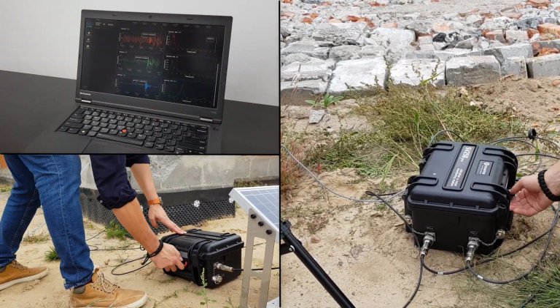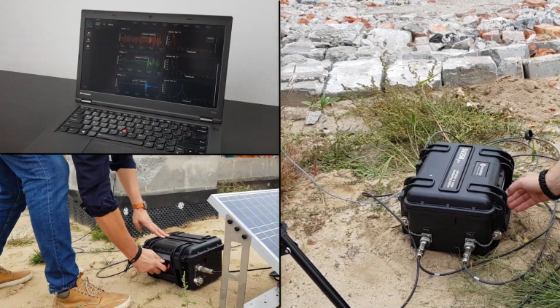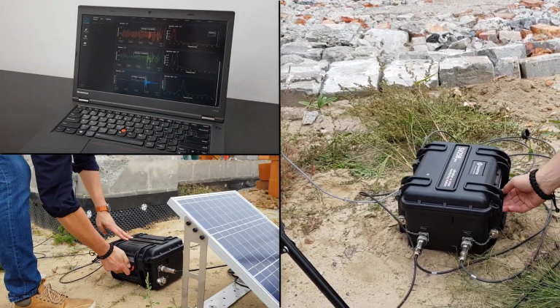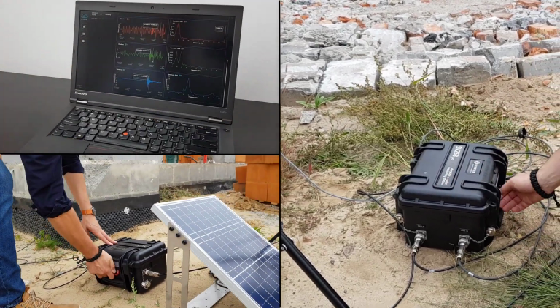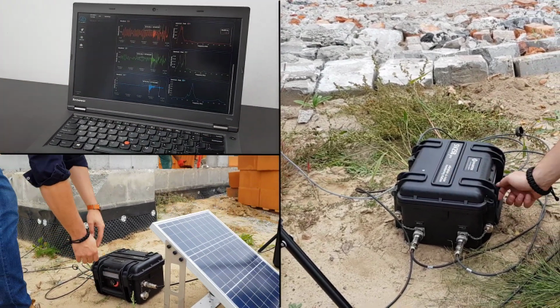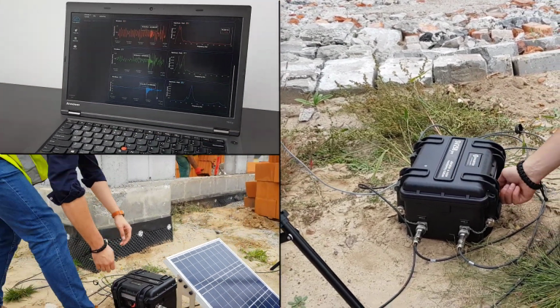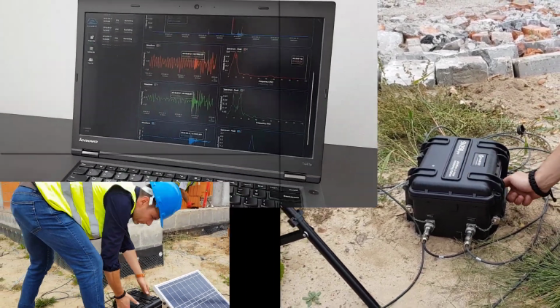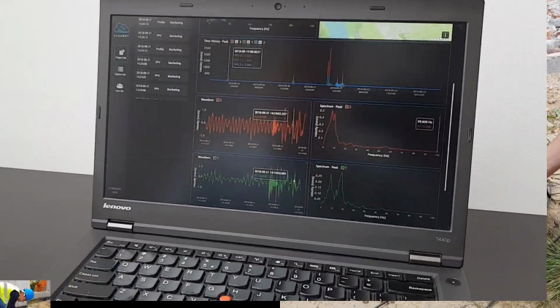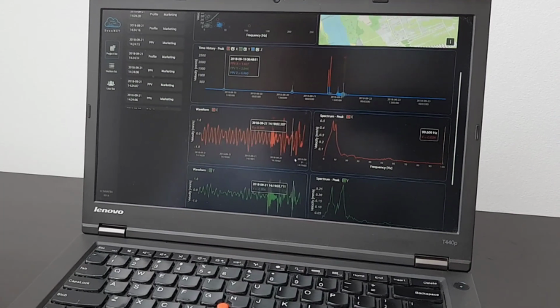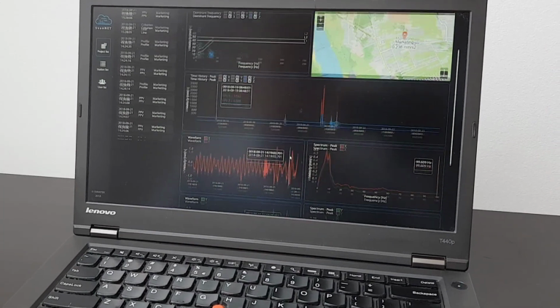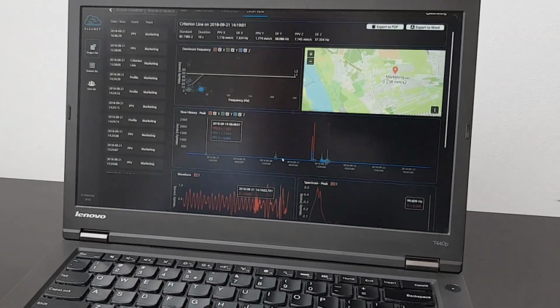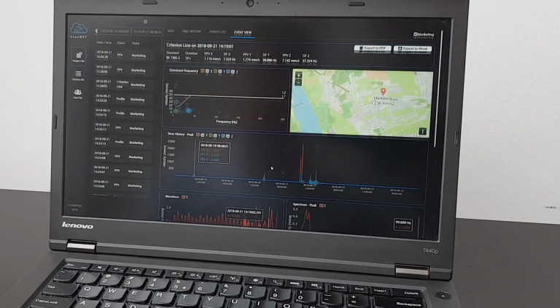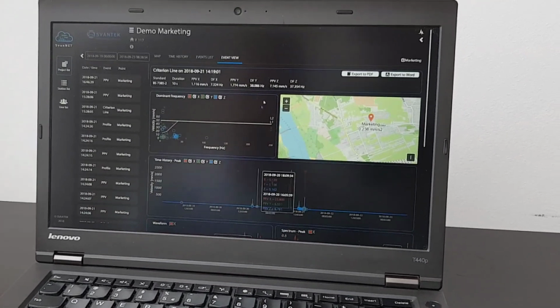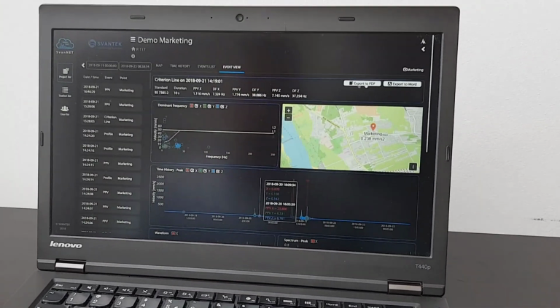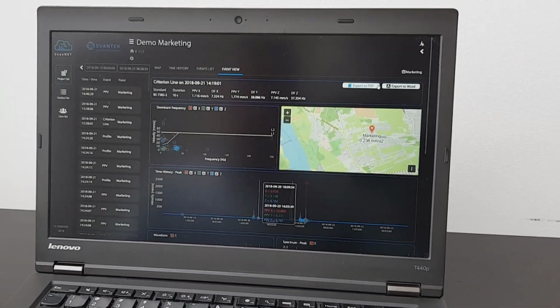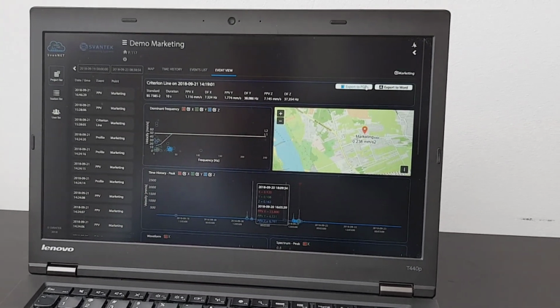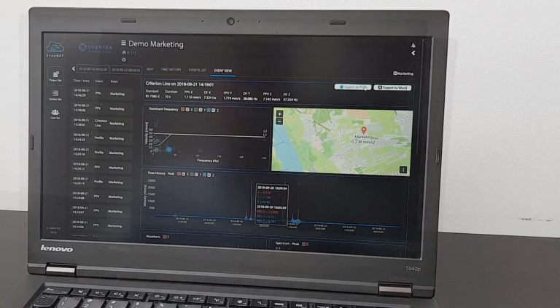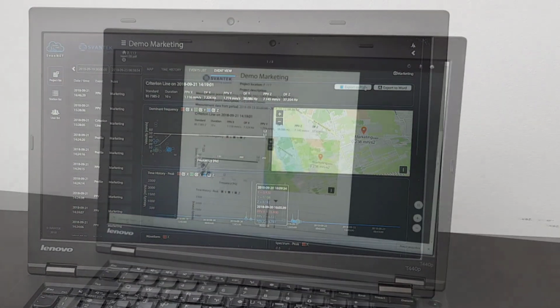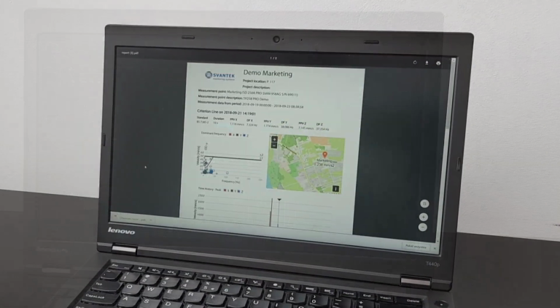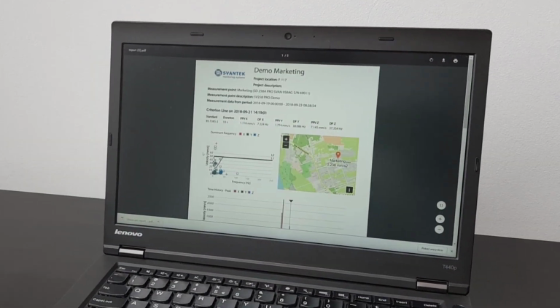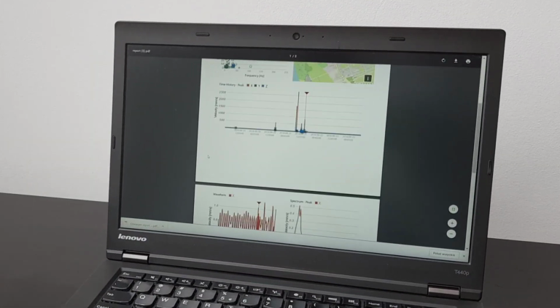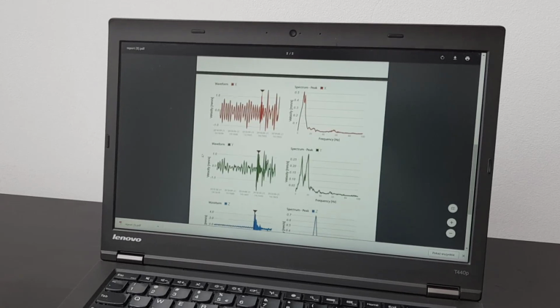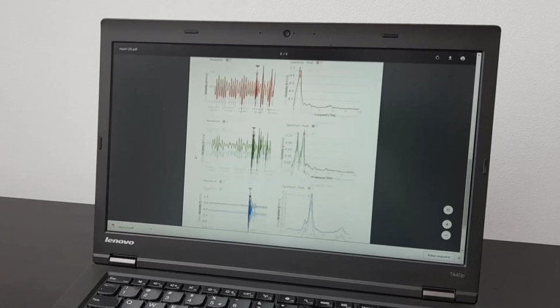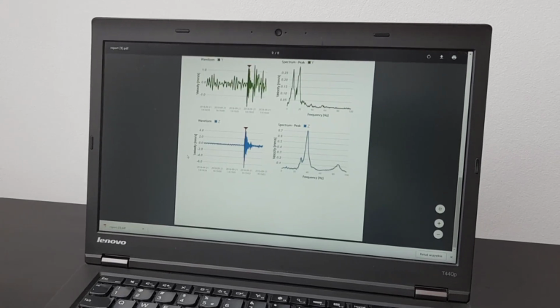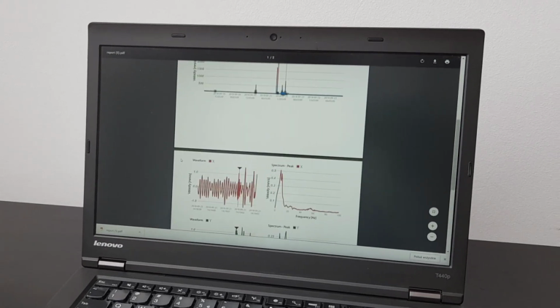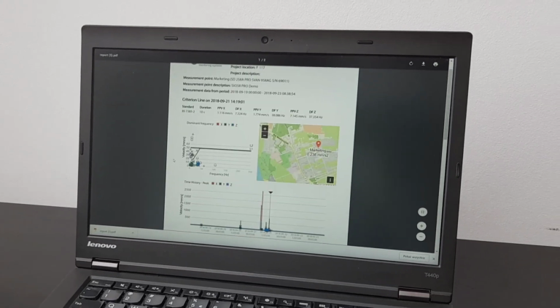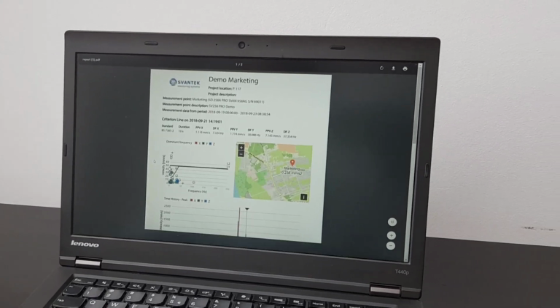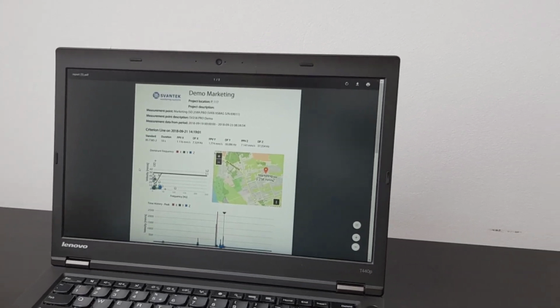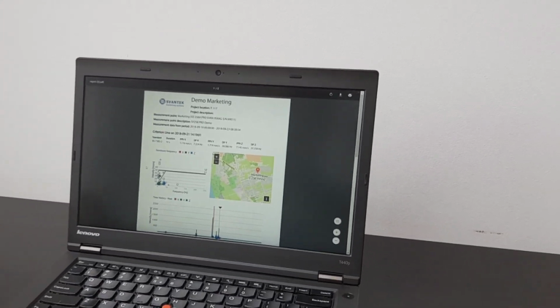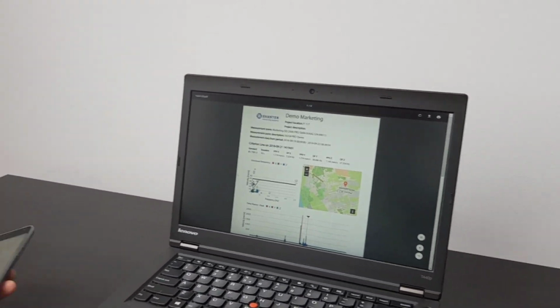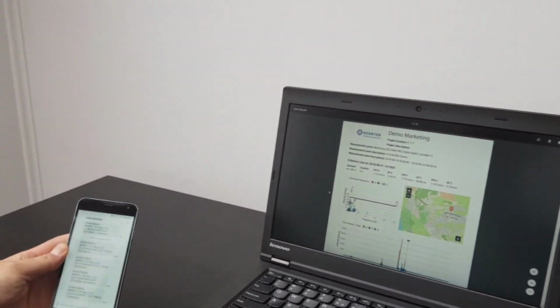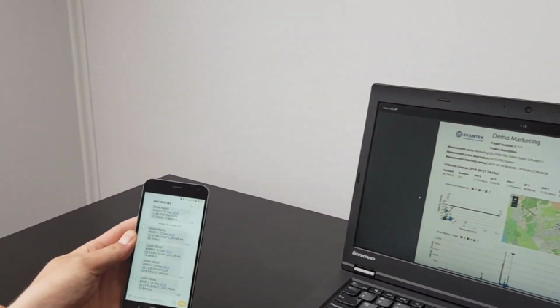All the measurement data is accessible online from the Svantek Svannet platform. In case of vibration risk, this station will immediately send SMS and email alarms as well as activate light and sound alerts.